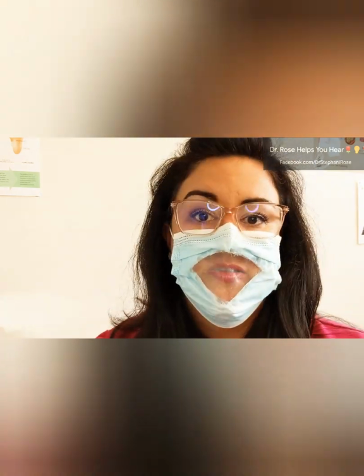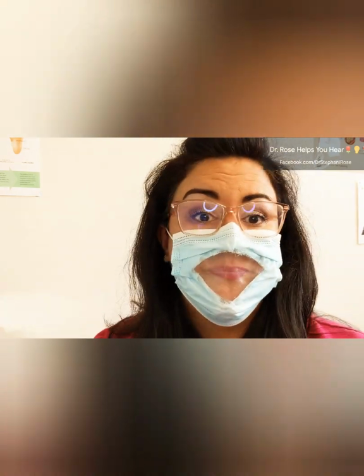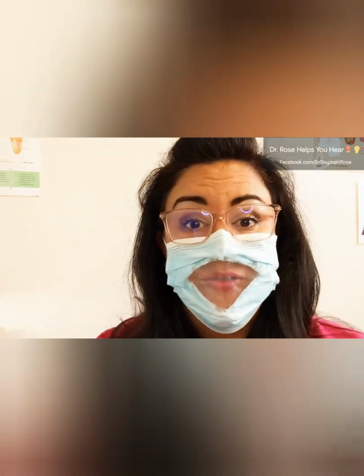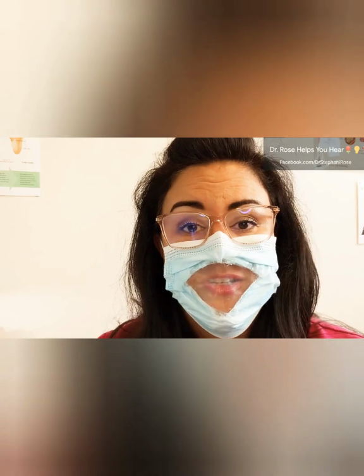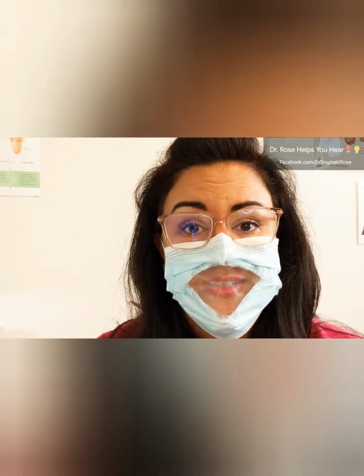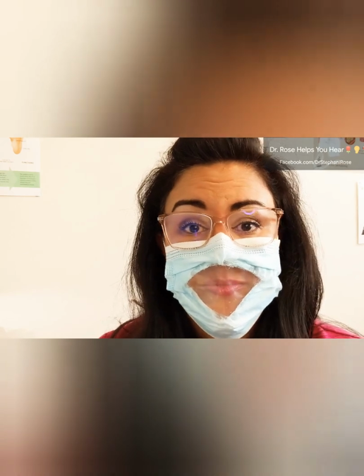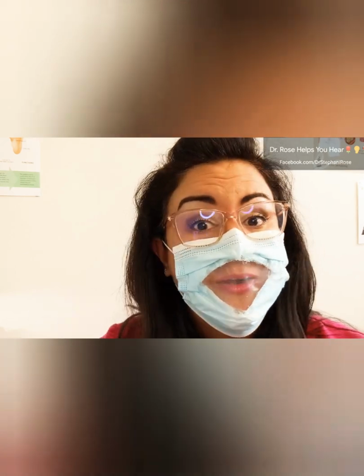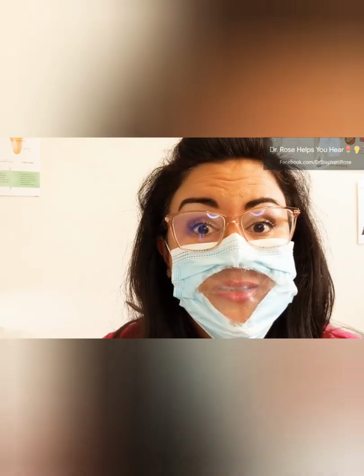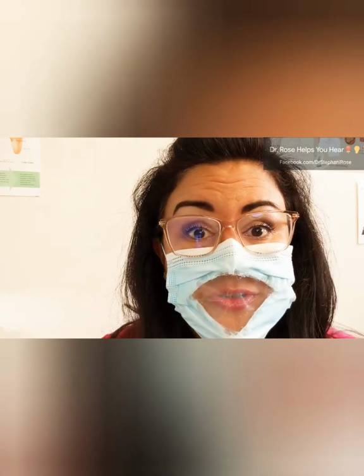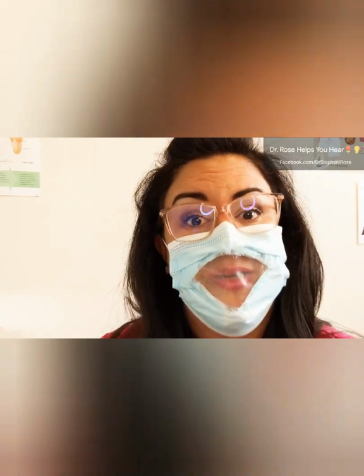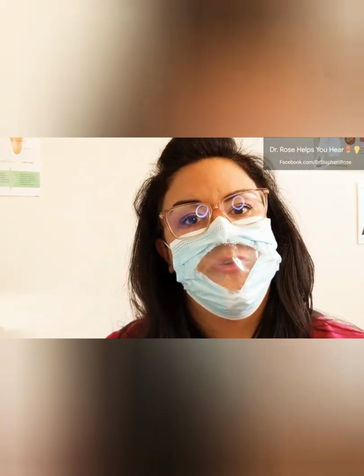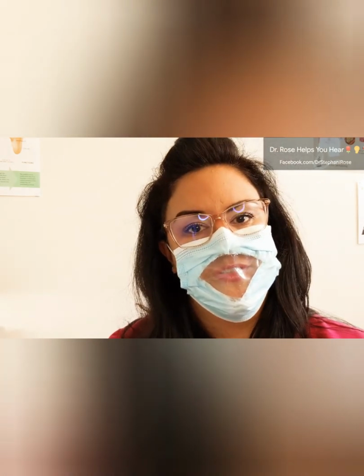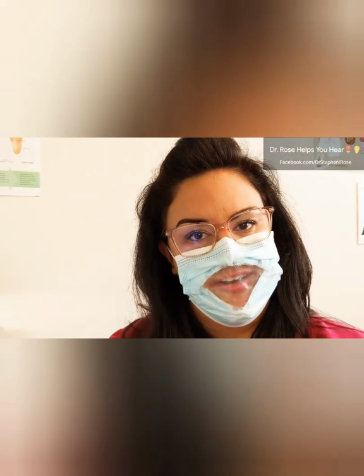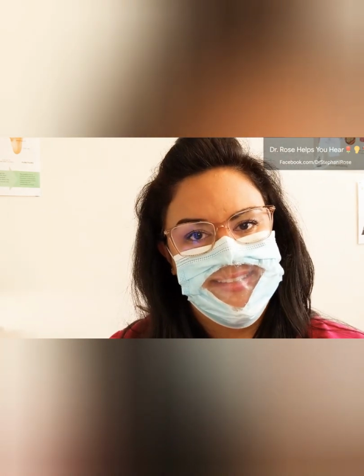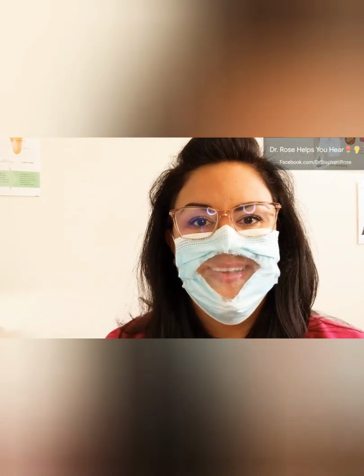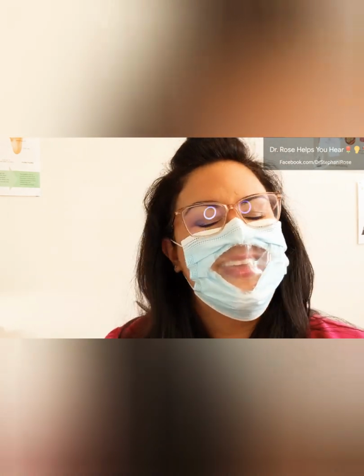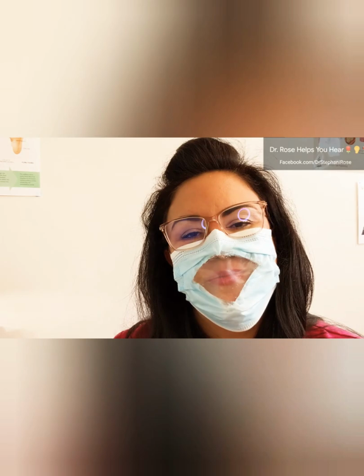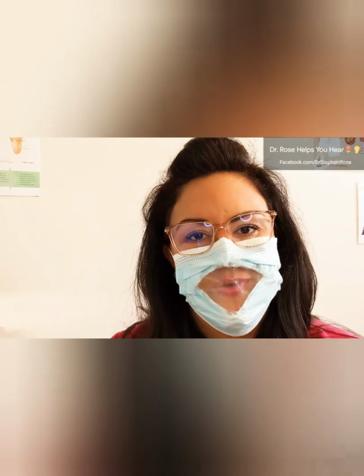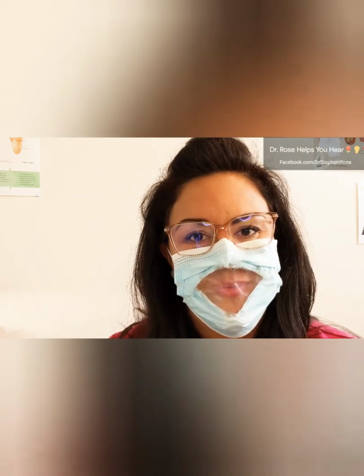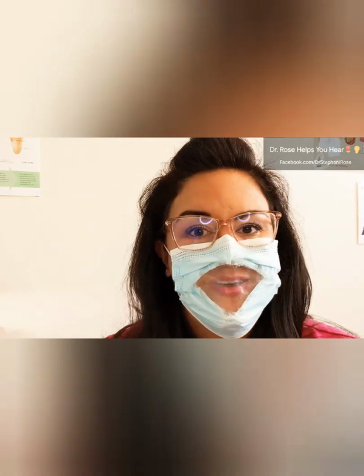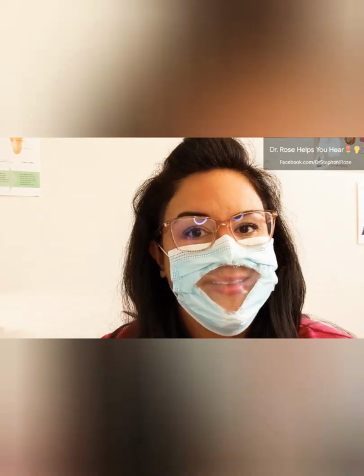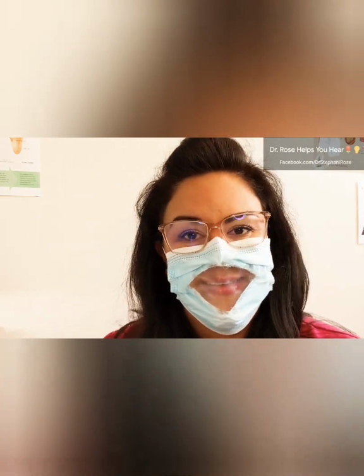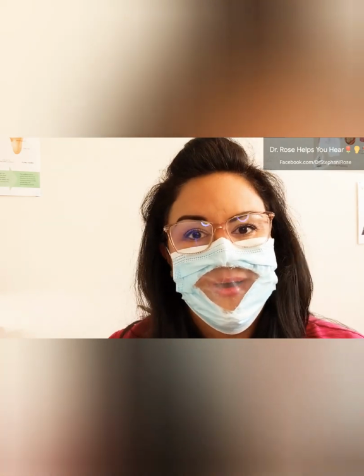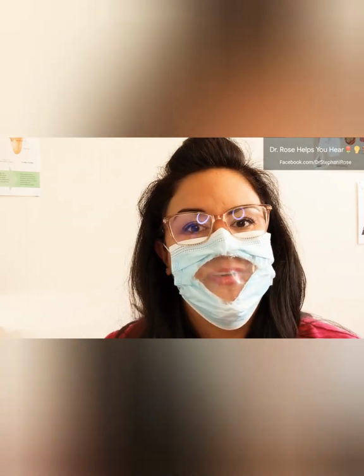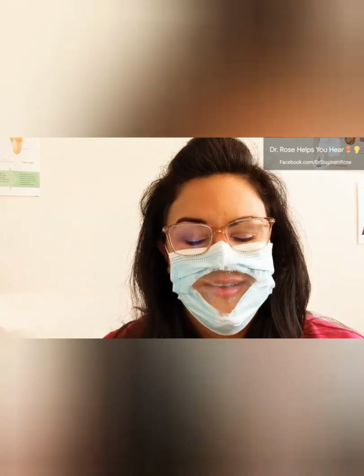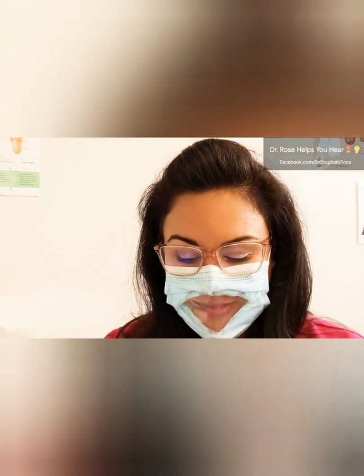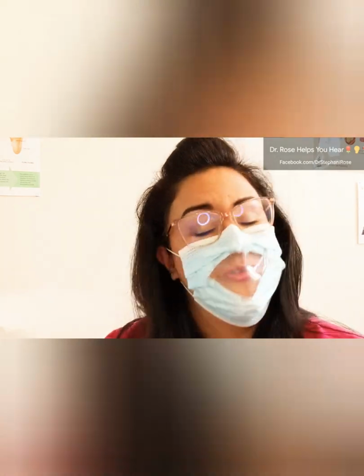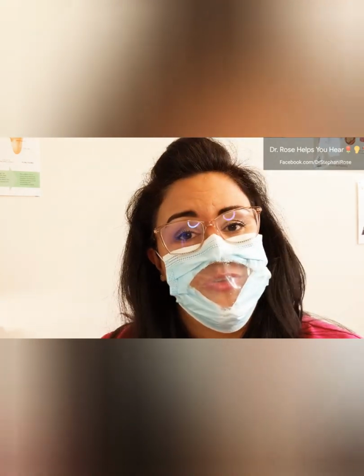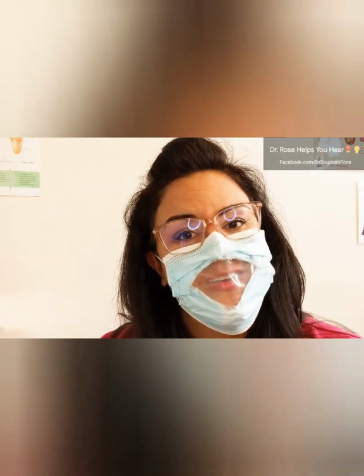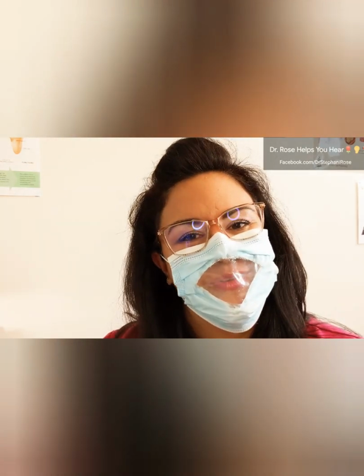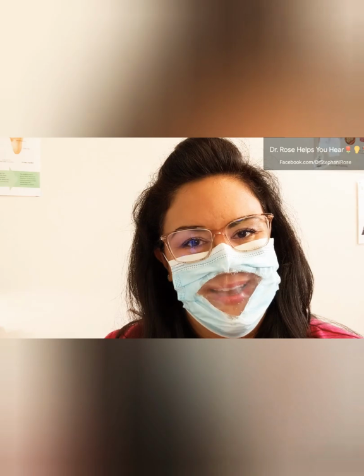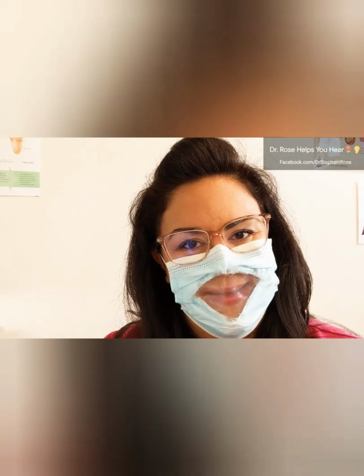Now the patients can see your lips and now you can see what you're doing when you service their hearing aids. Thank you so much for watching. Please comment, like, and subscribe to Dr. Rose Helps You Hear, and I will see you next time.